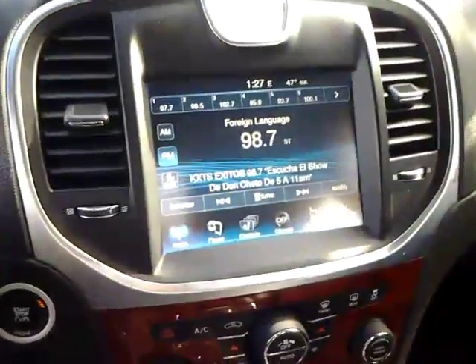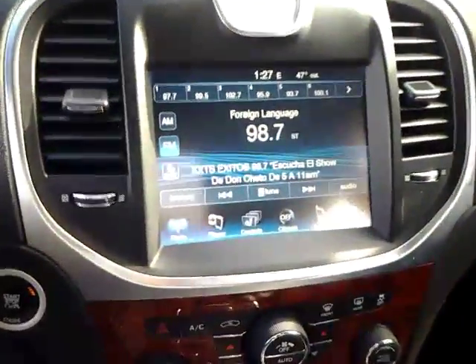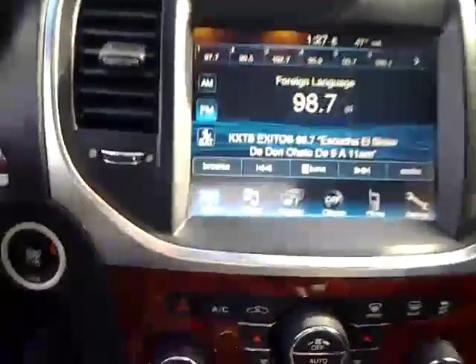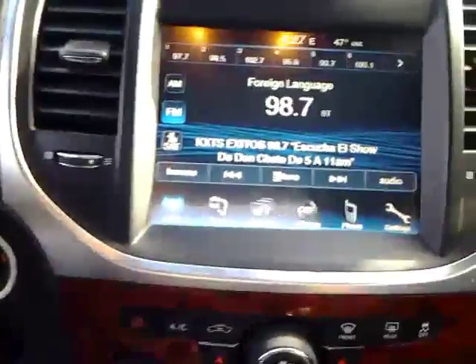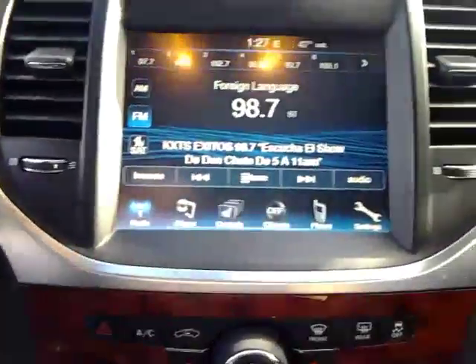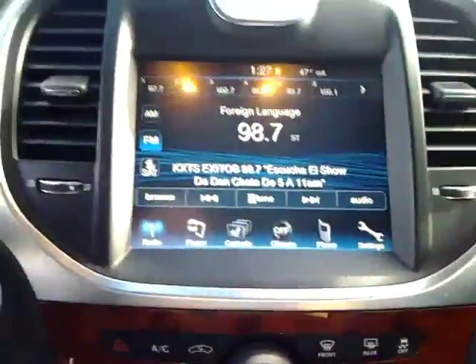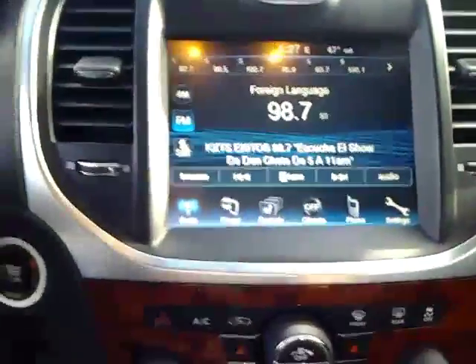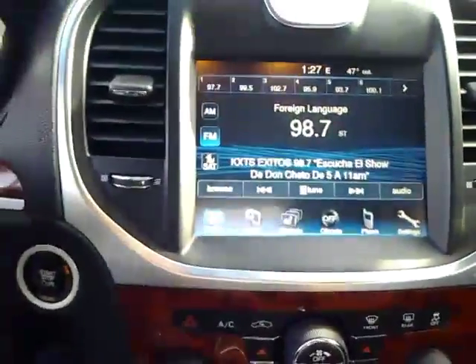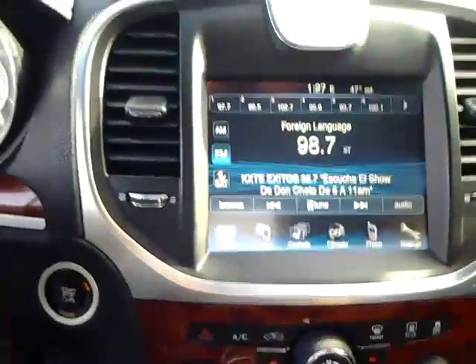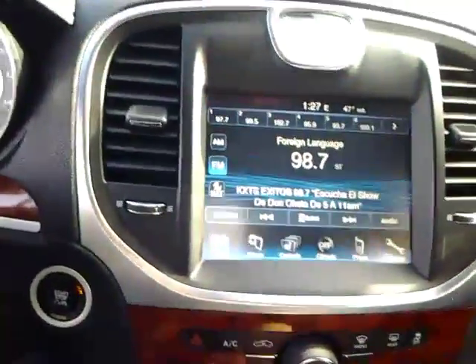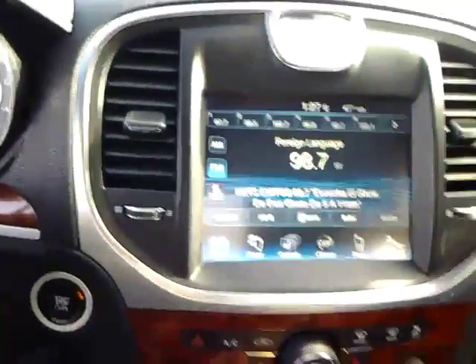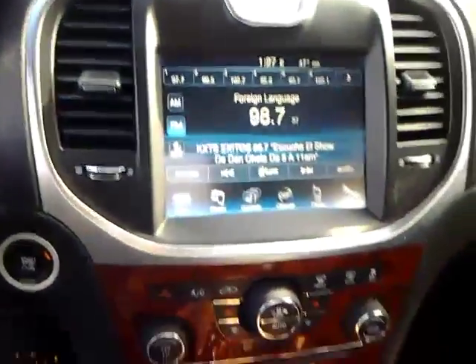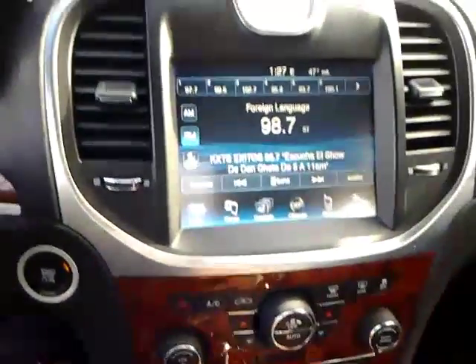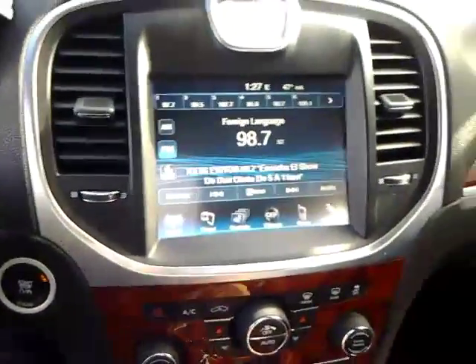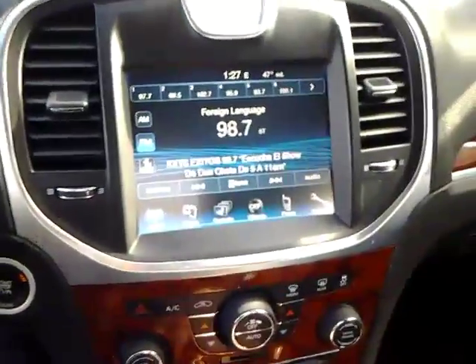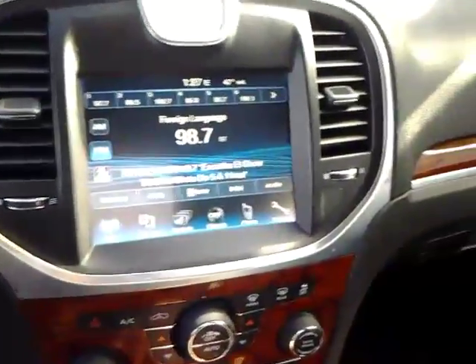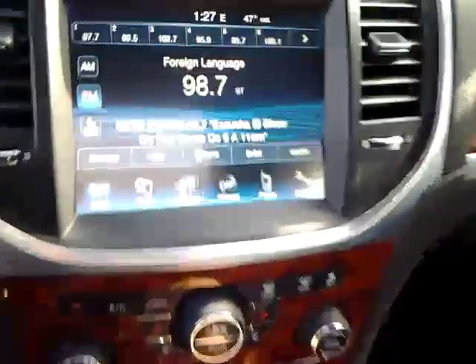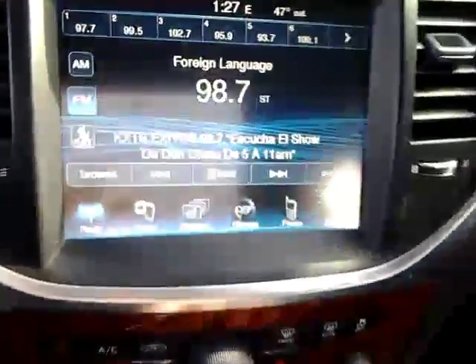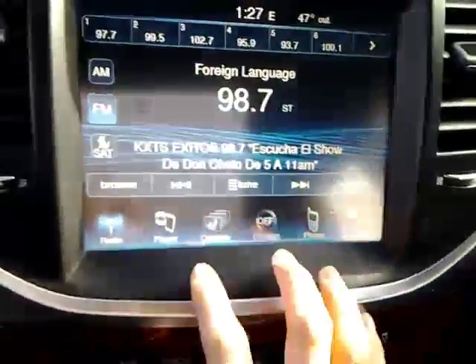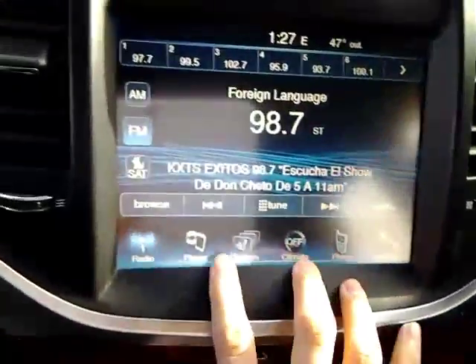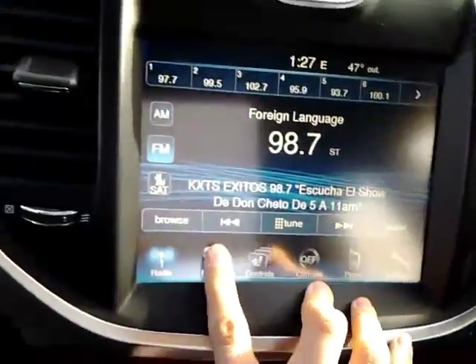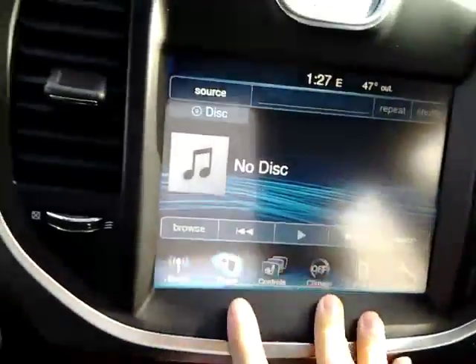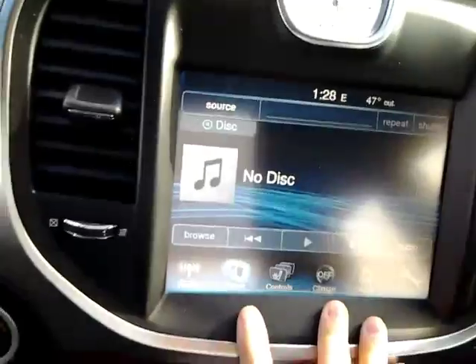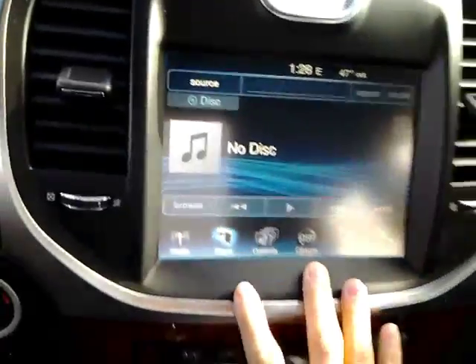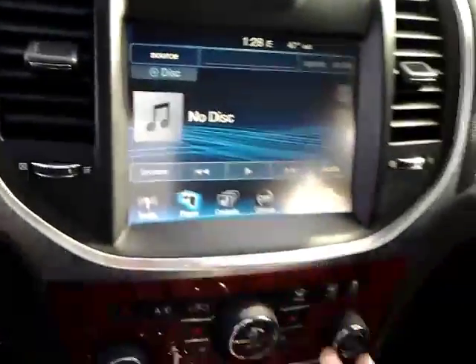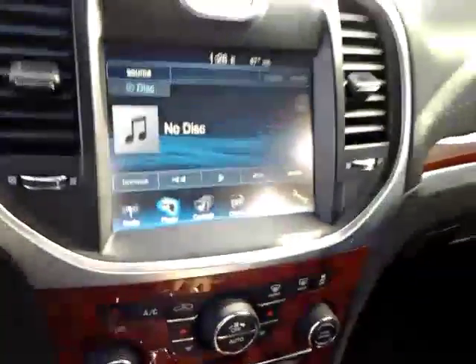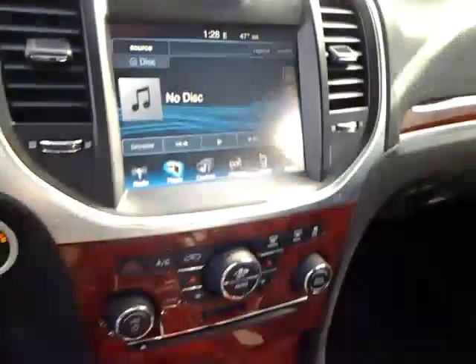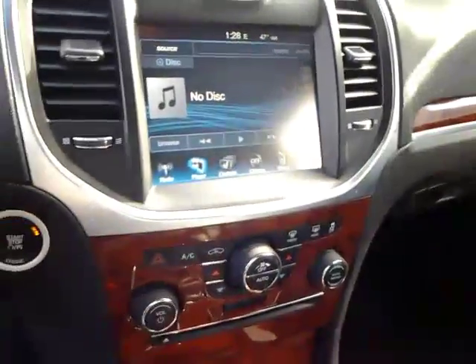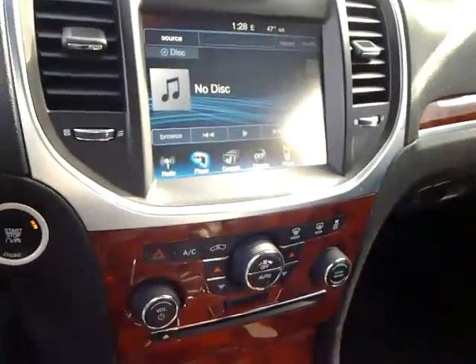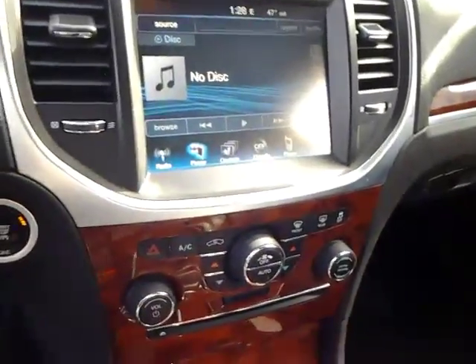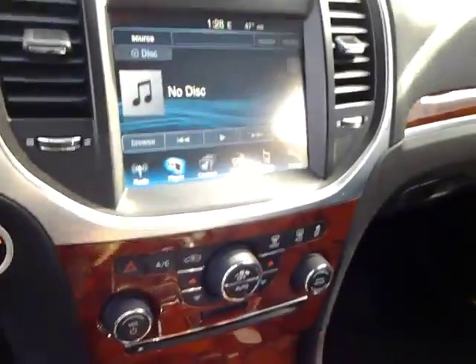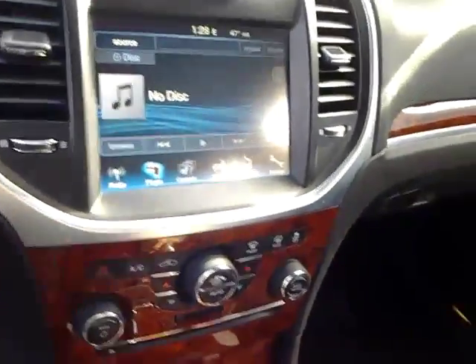Put your display up here. Got your radio, your XM, your FM. You can play Bluetooth, Pandora, all that.